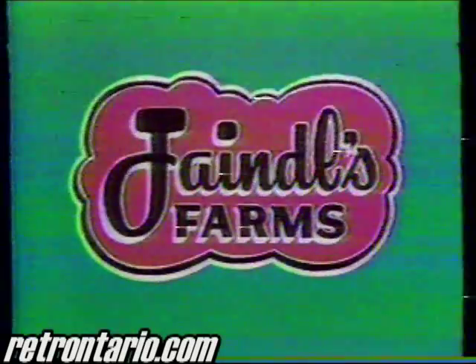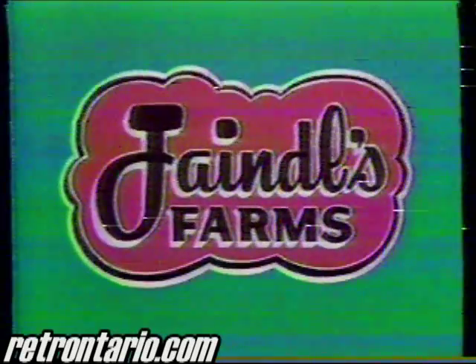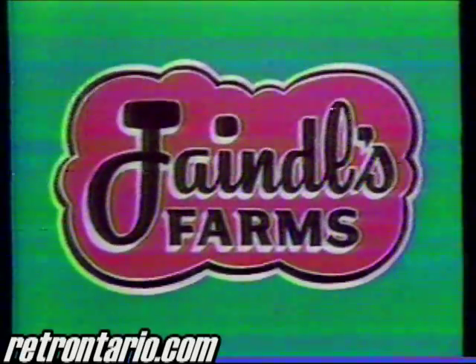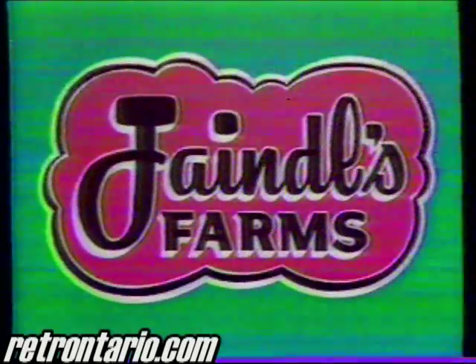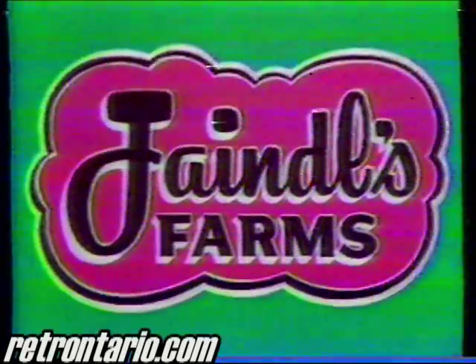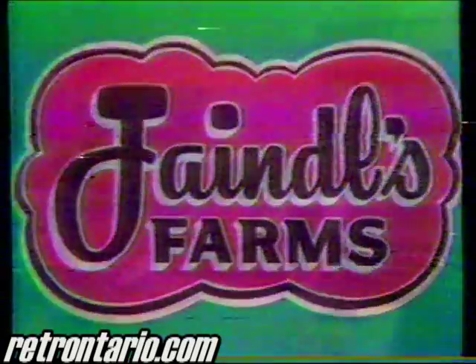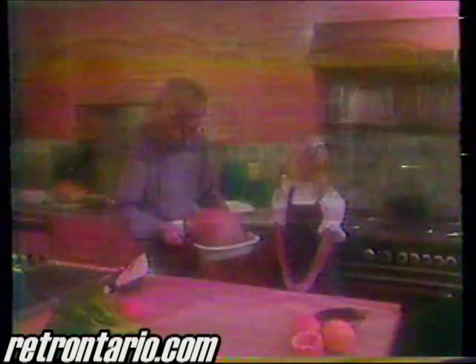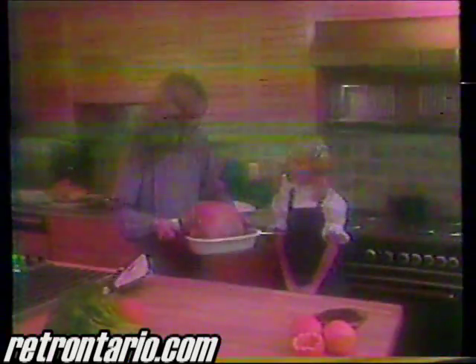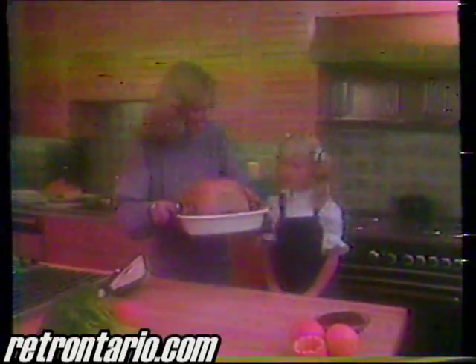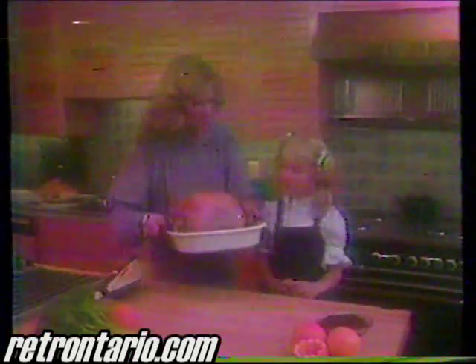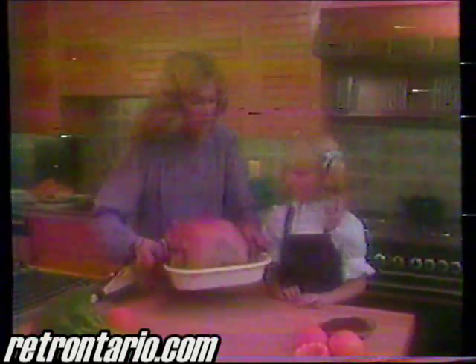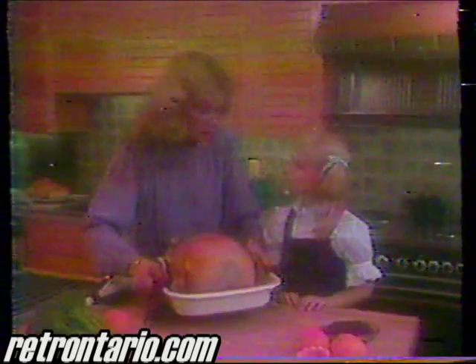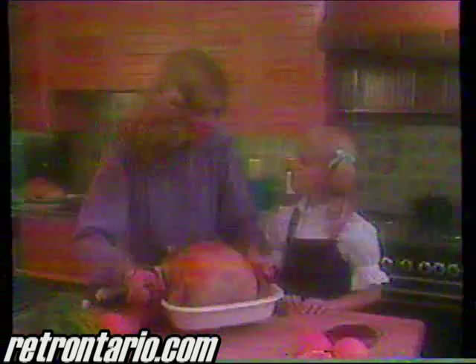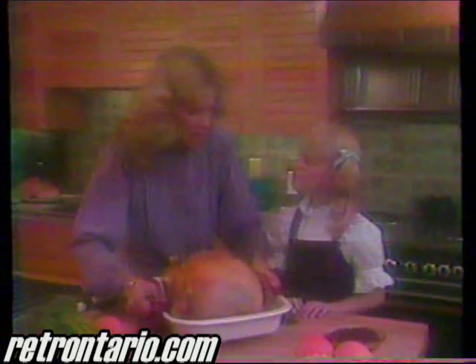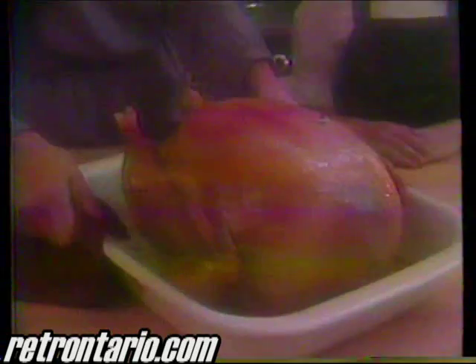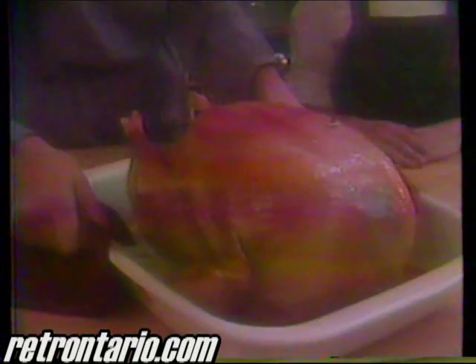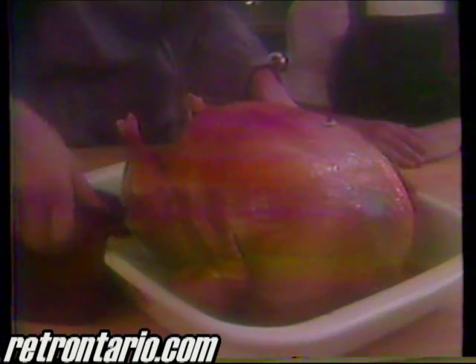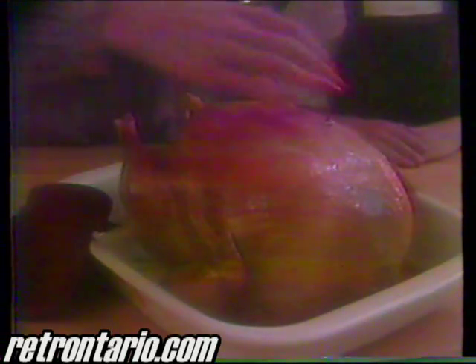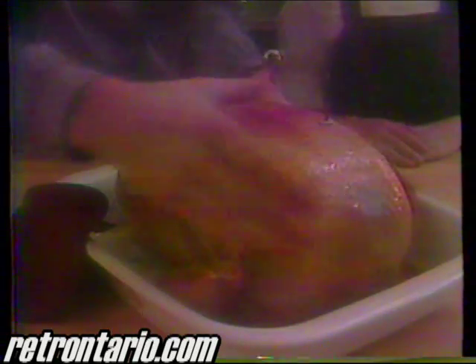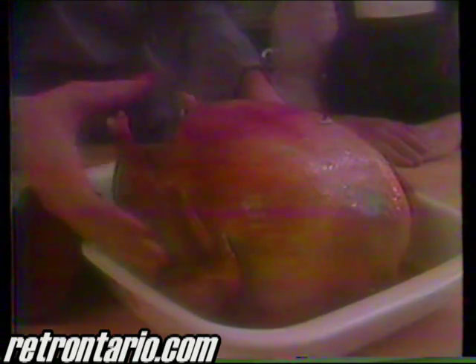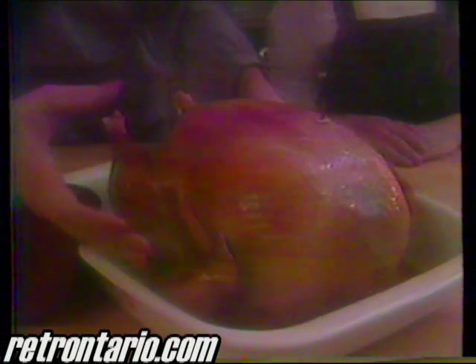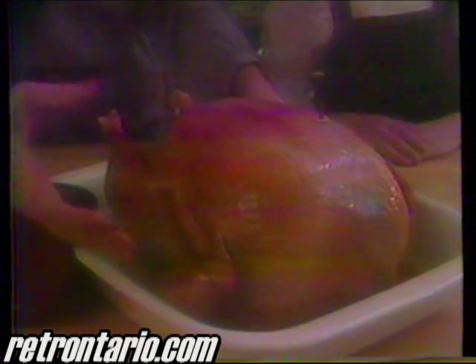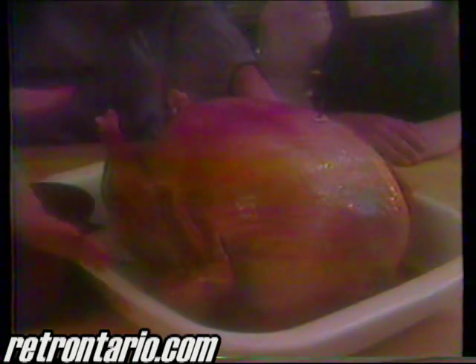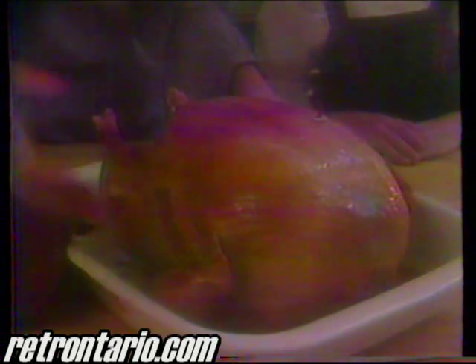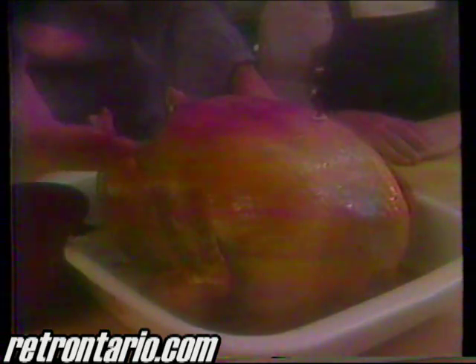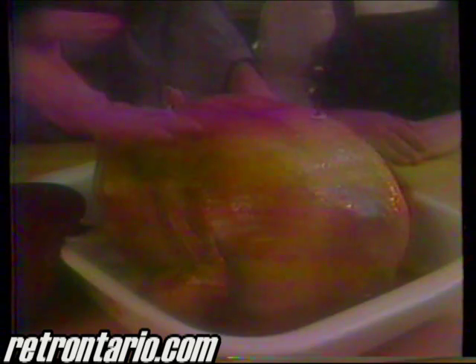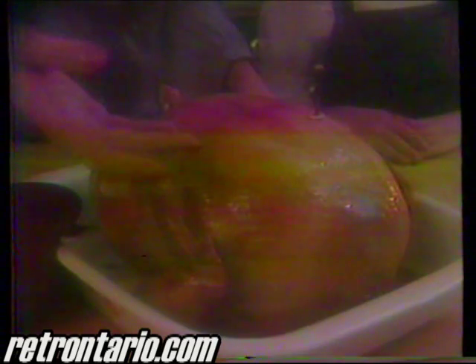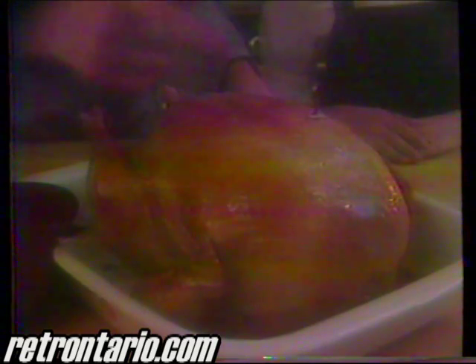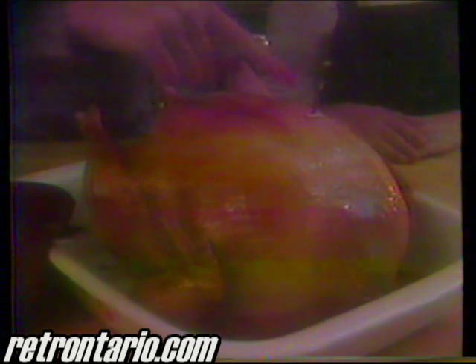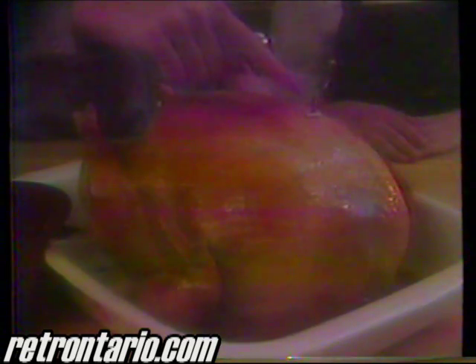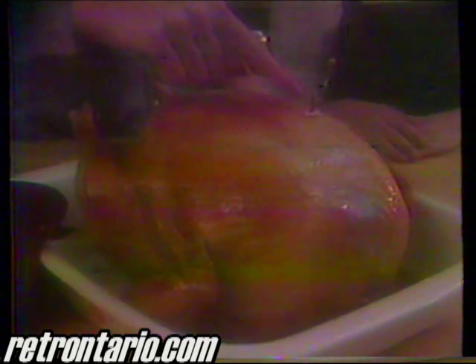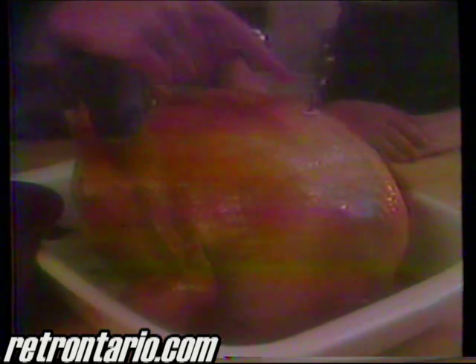There is a Jandal difference. Mom, turkeys are different? Jandals are. You see this nice broad breast? It's bred into every Jandal turkey. And it comes with a special cooking timer.